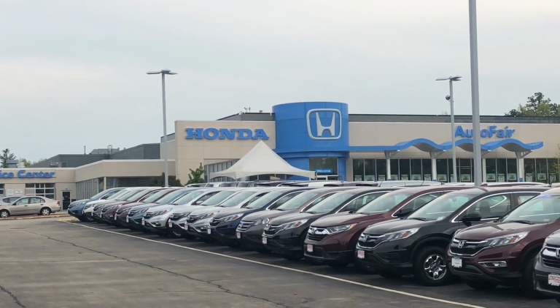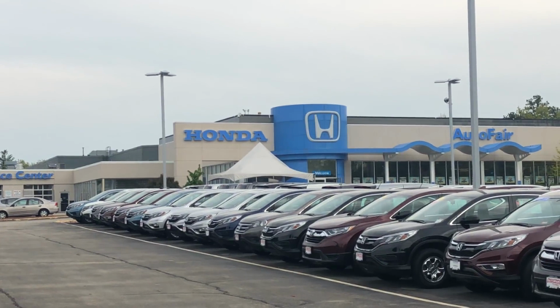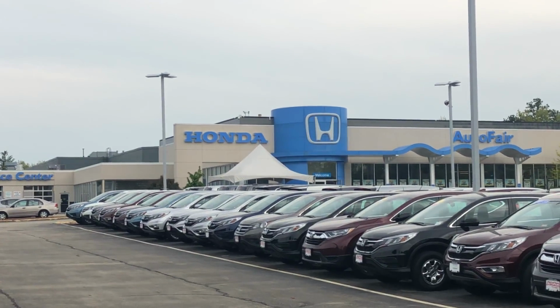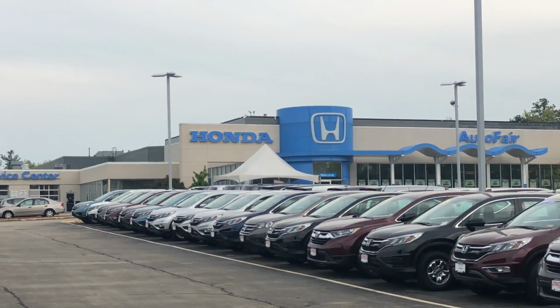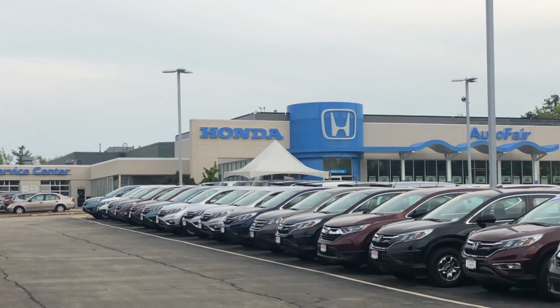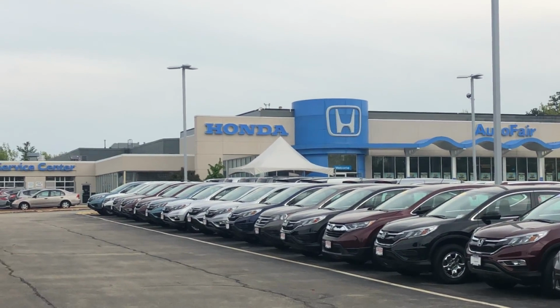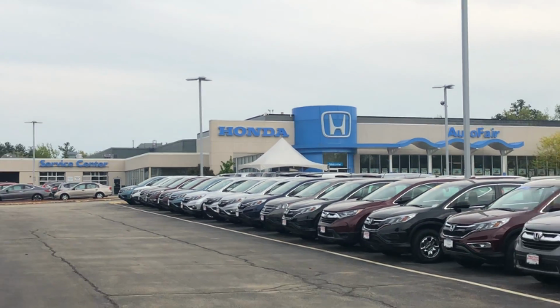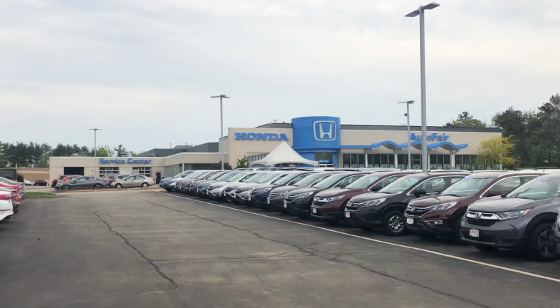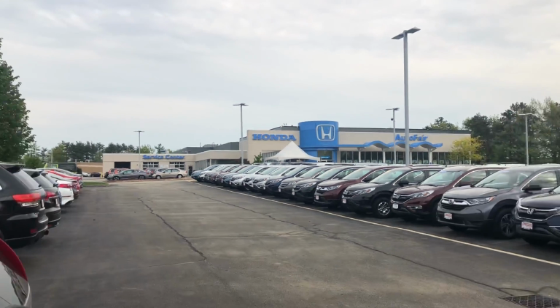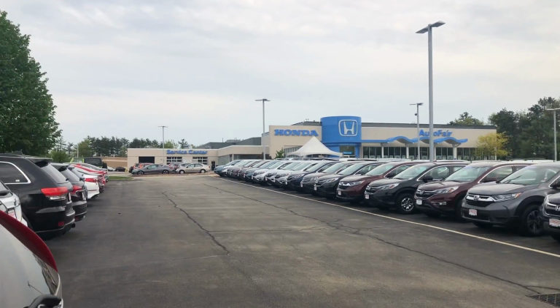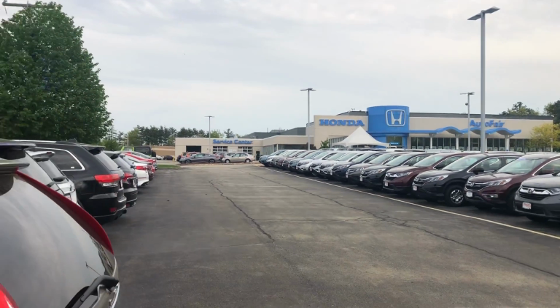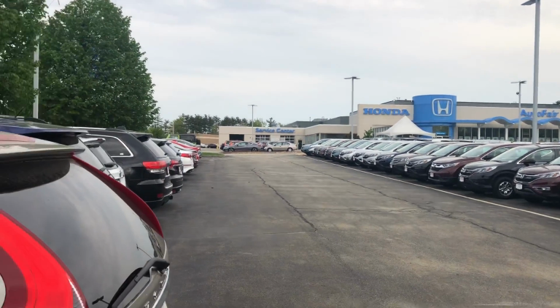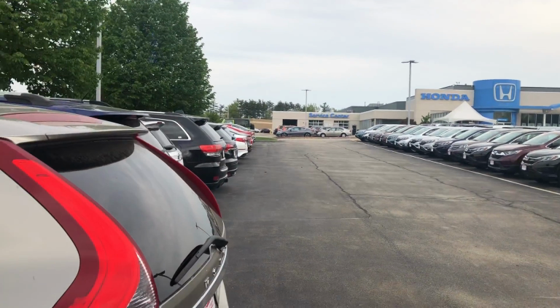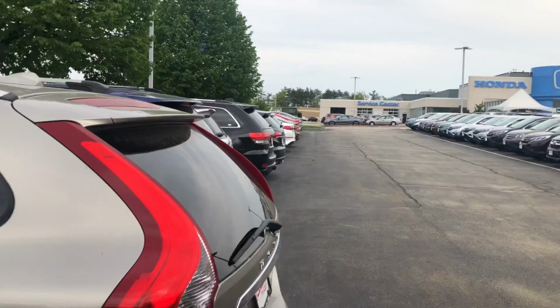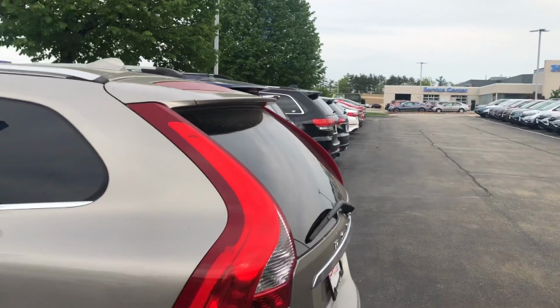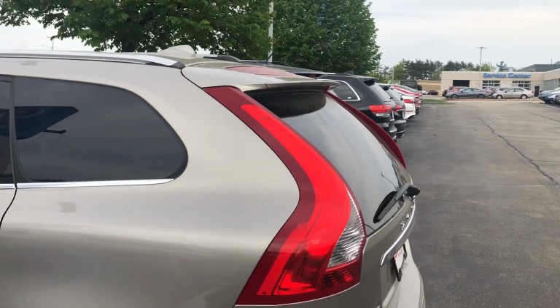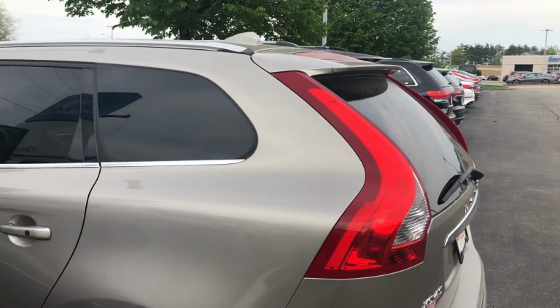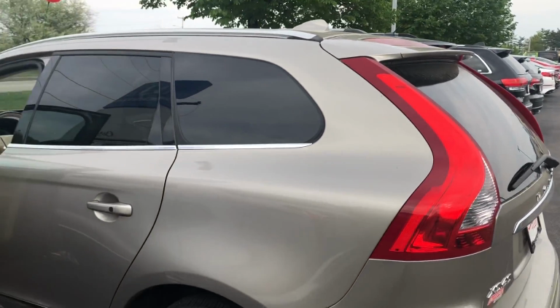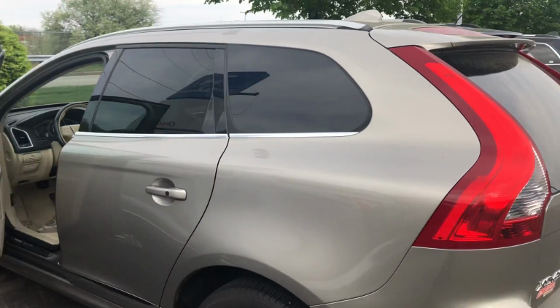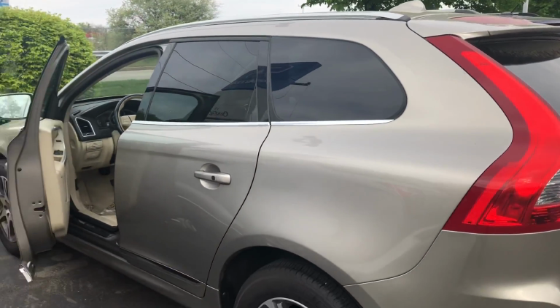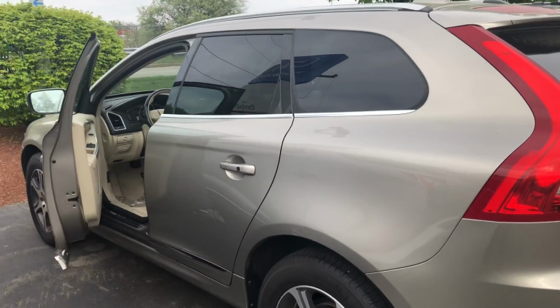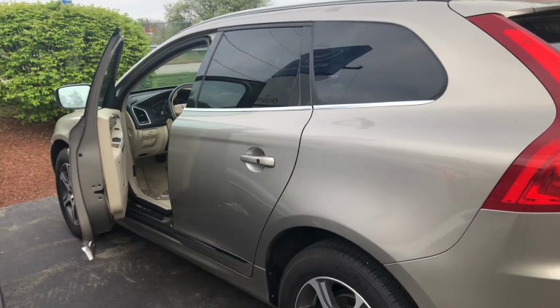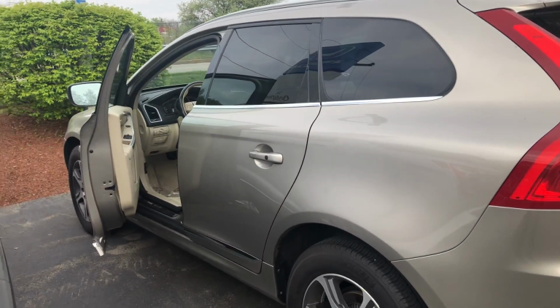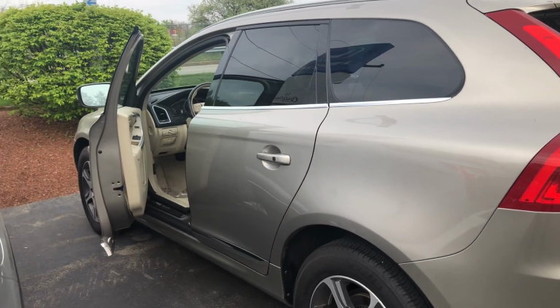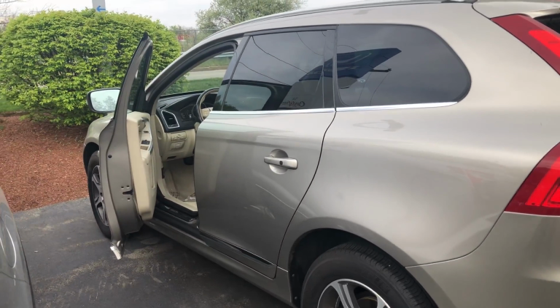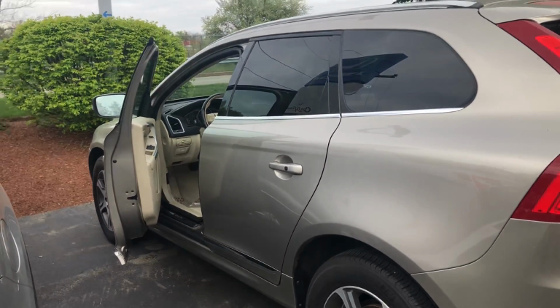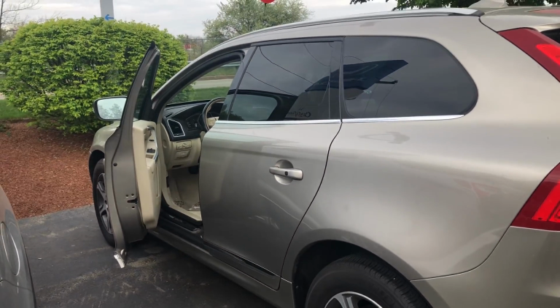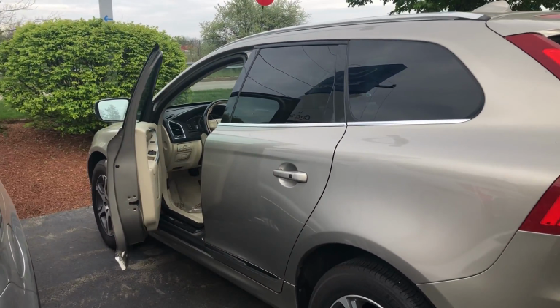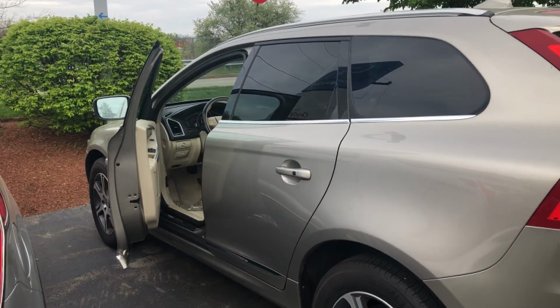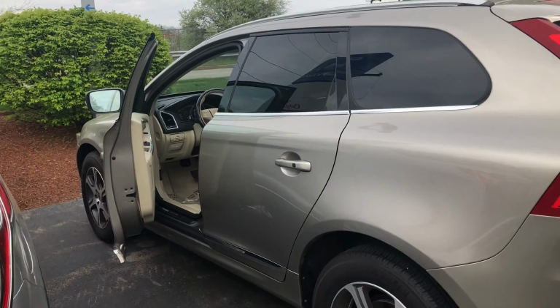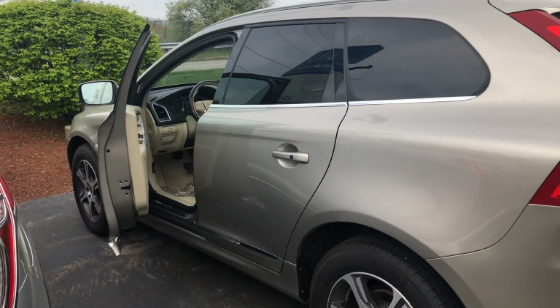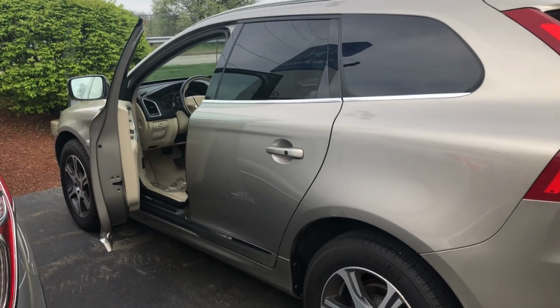Hey Megan, this is Bob Black over at AutoFair Honda in Manchester, New Hampshire with a quick video walk around of a 2016 Volvo XC60 SUV.